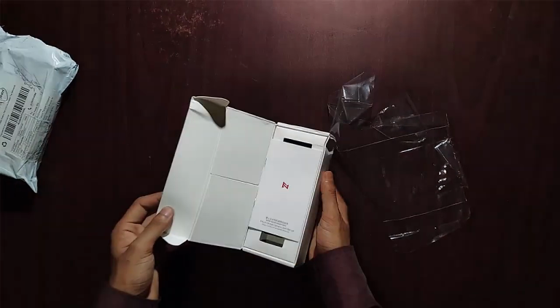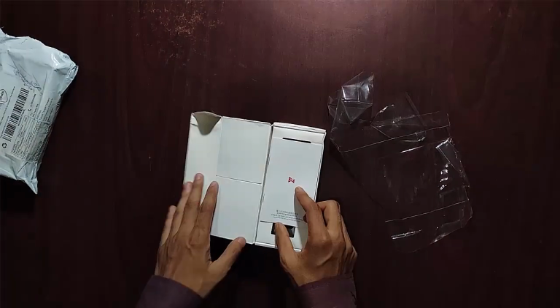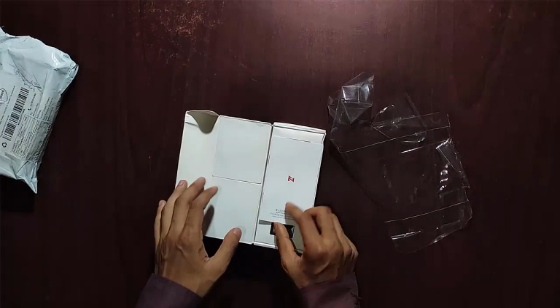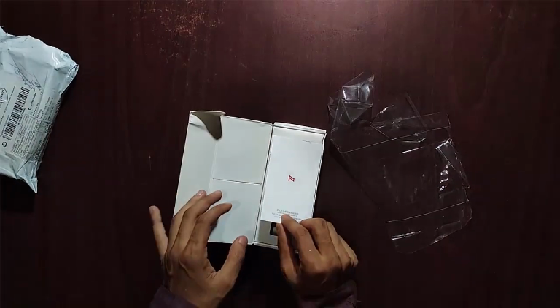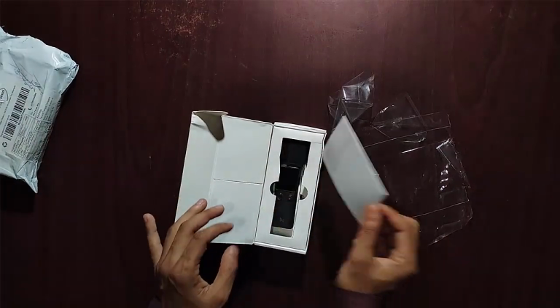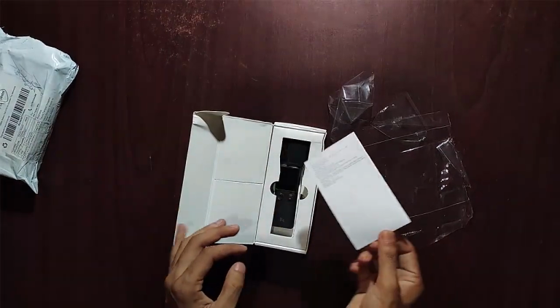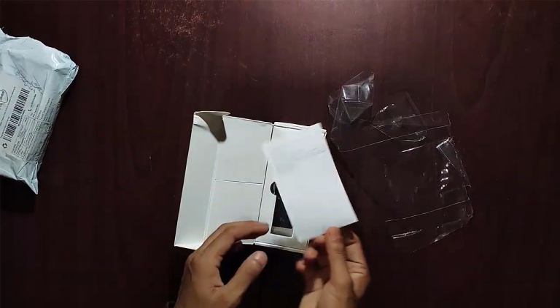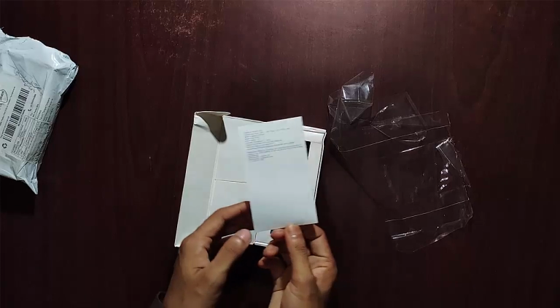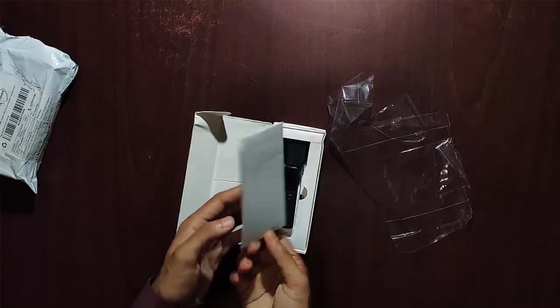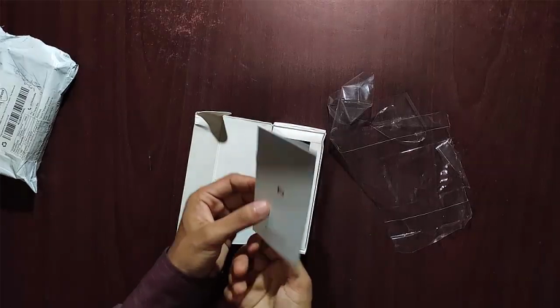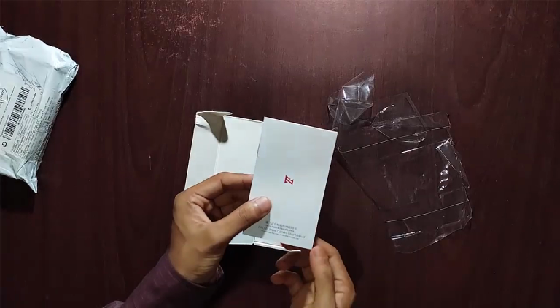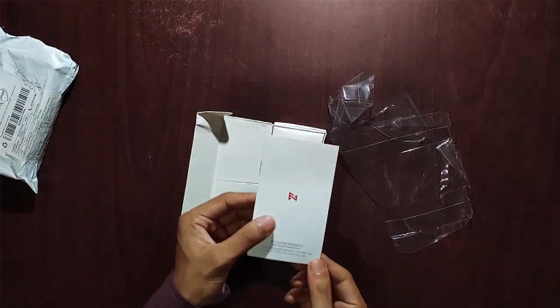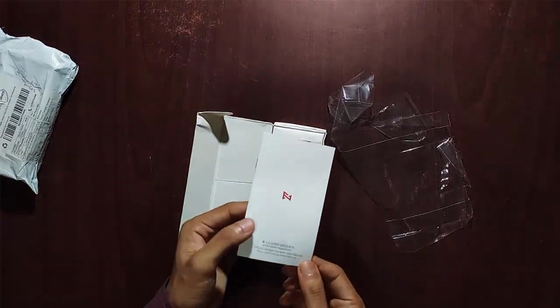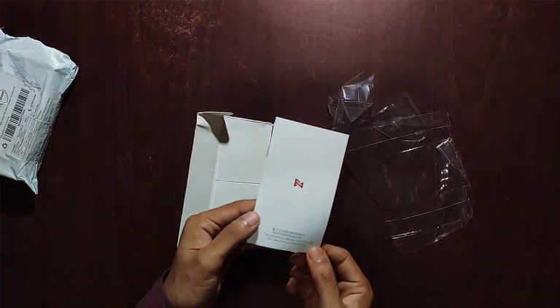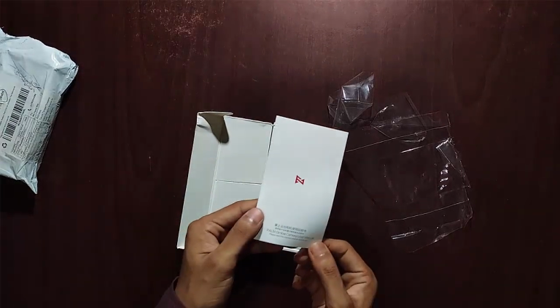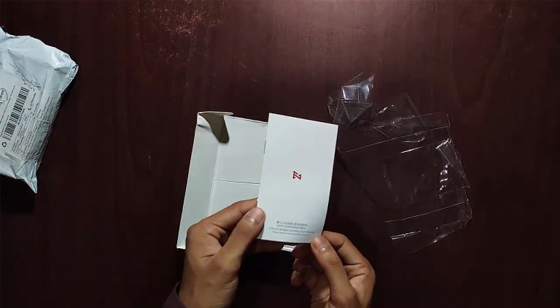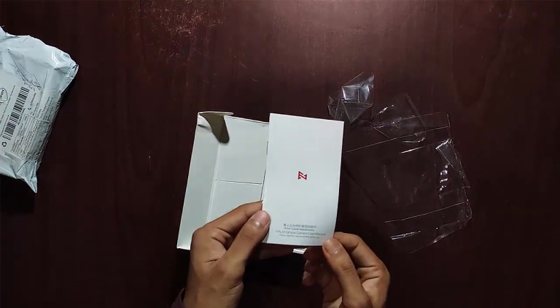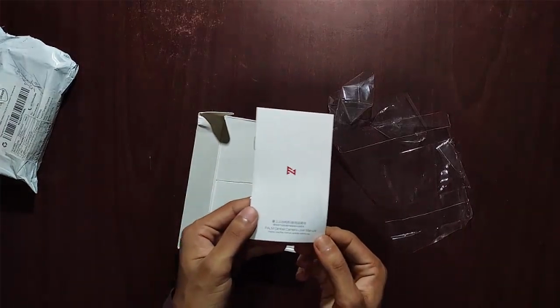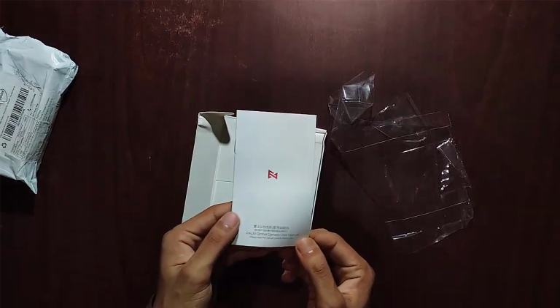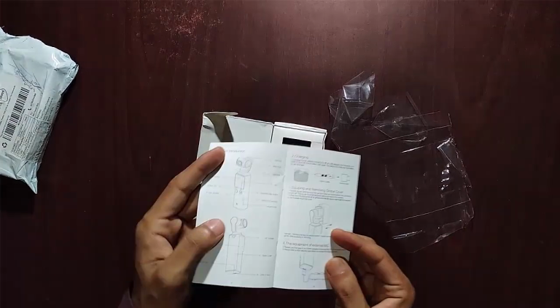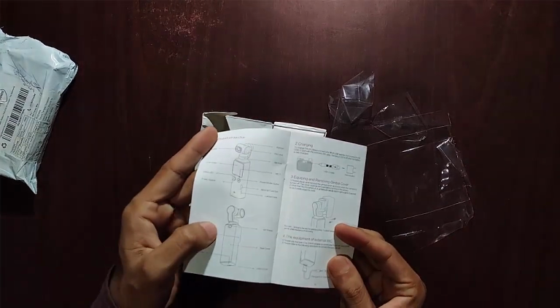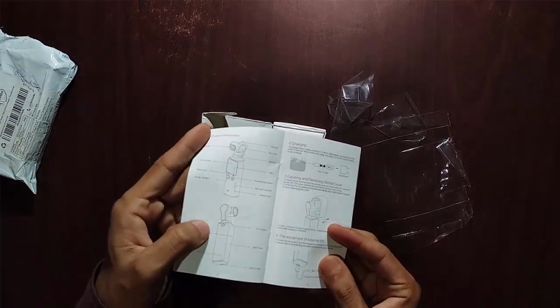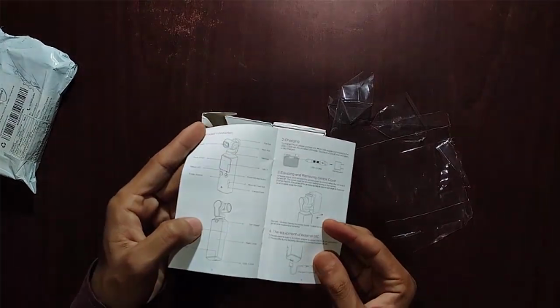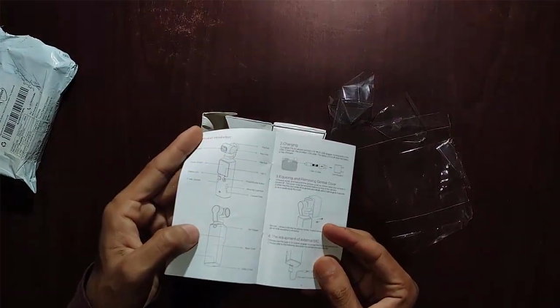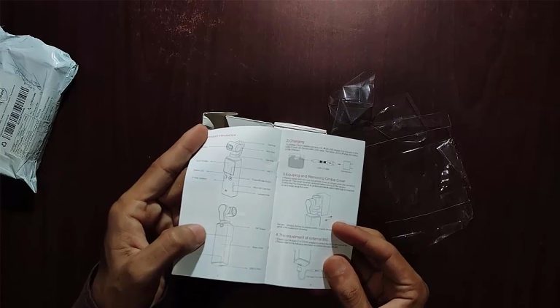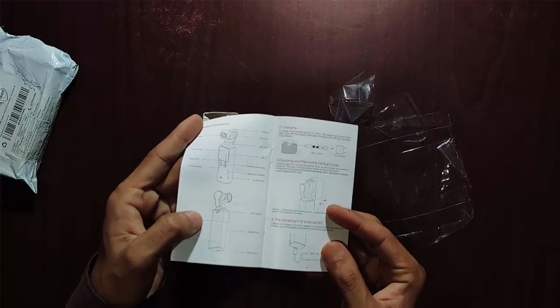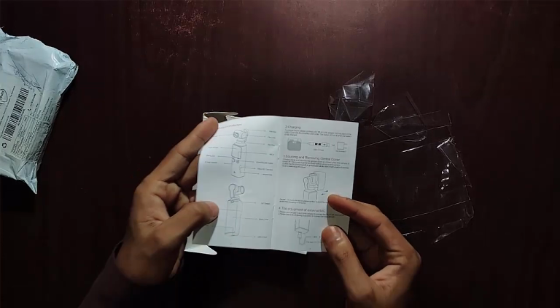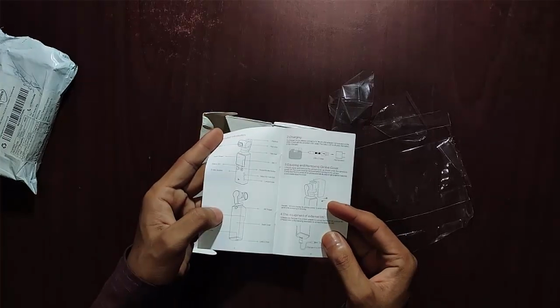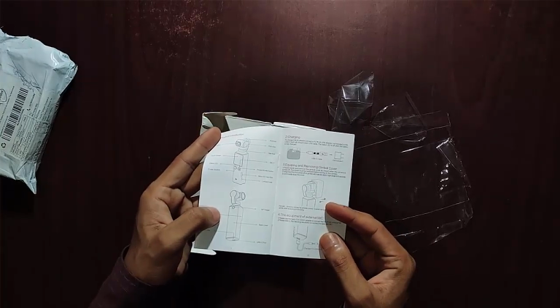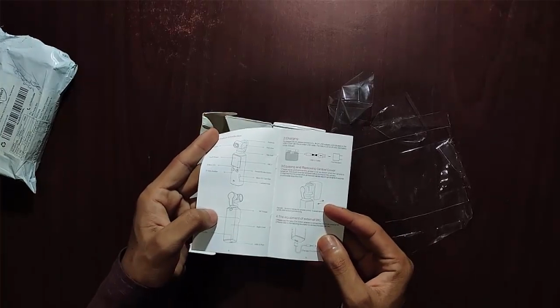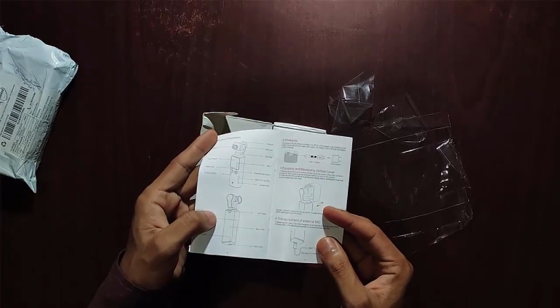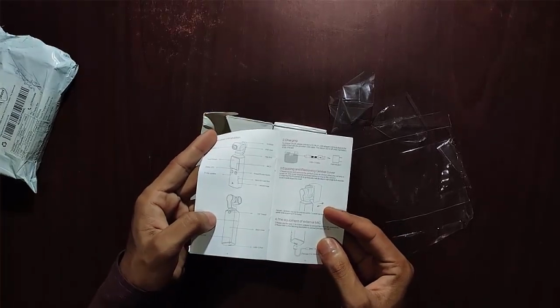I see one user manual that helps us learn how to use this gimbal and its maintenance. The USB Type-C port supports fast charging and file transfer.